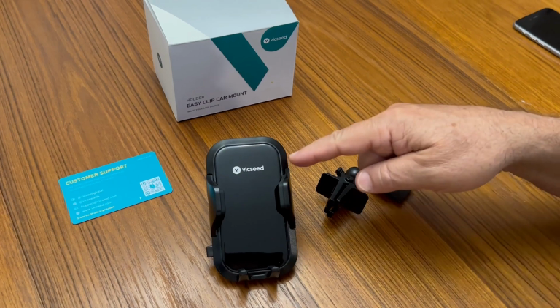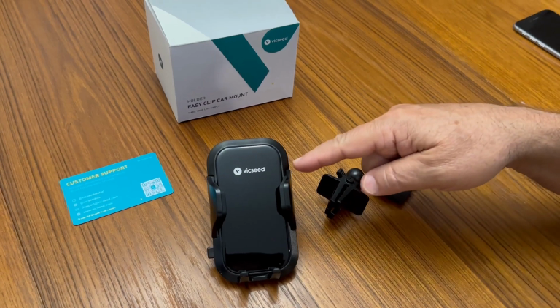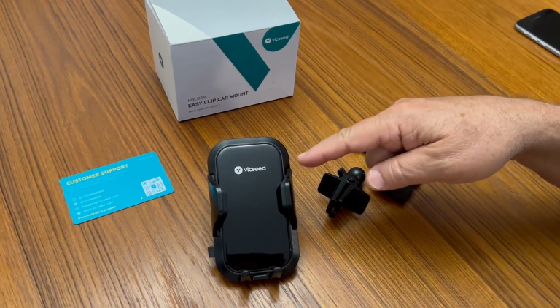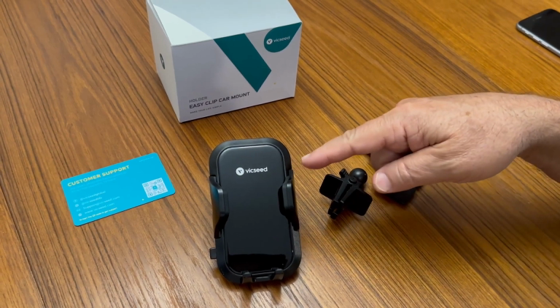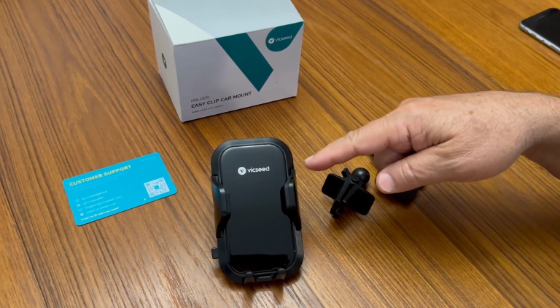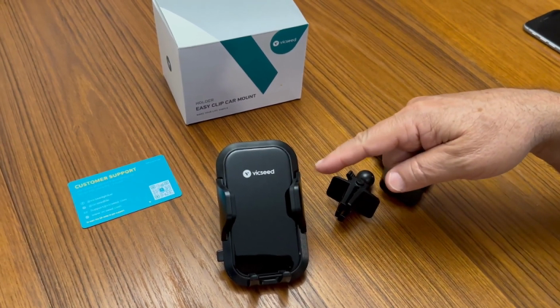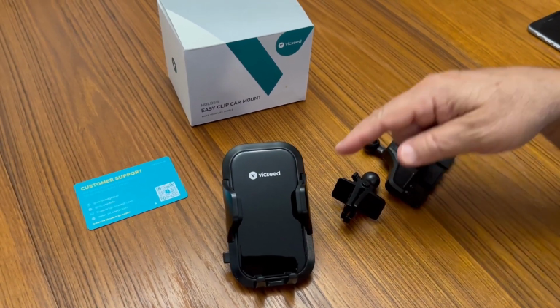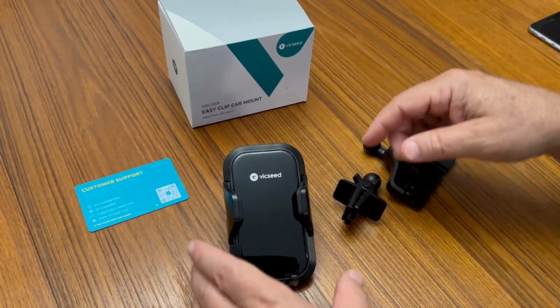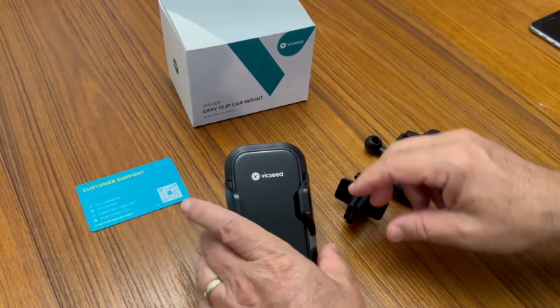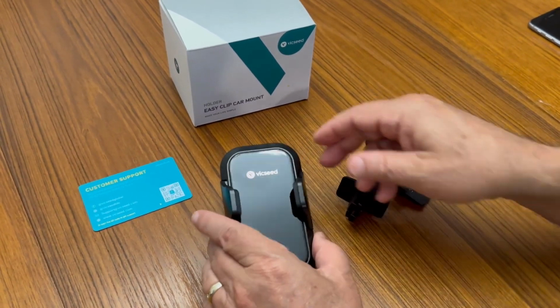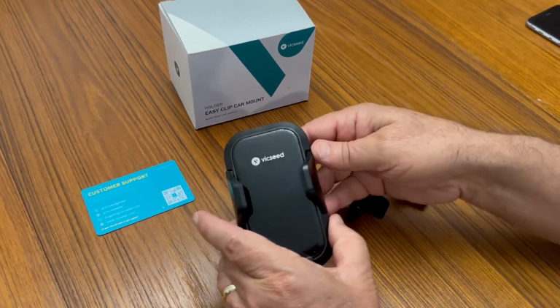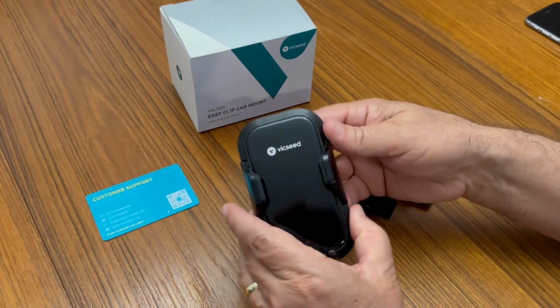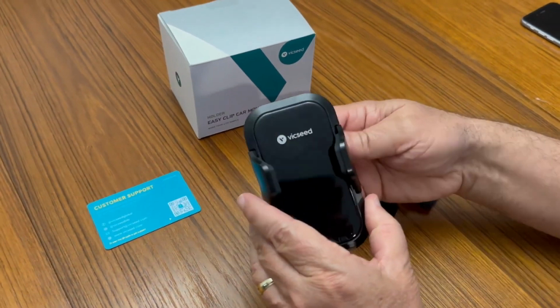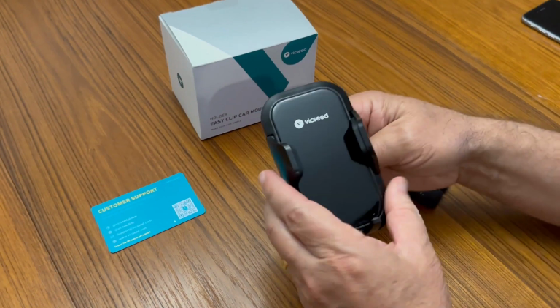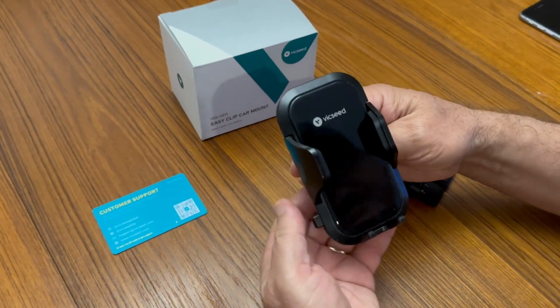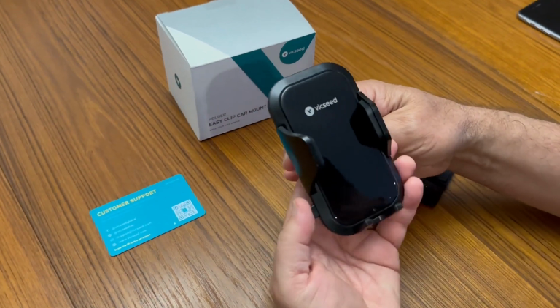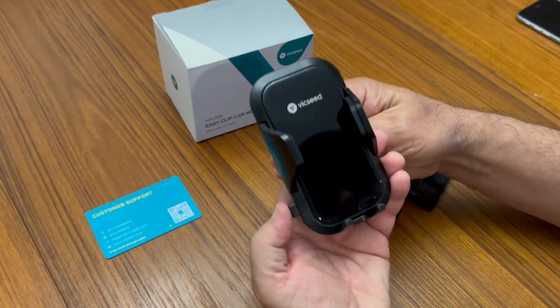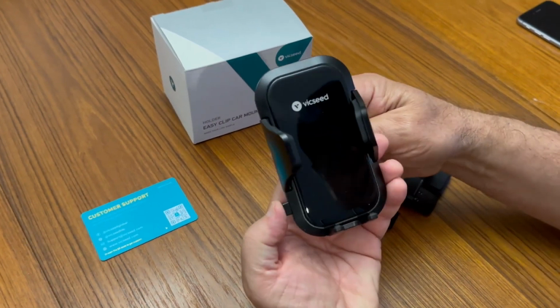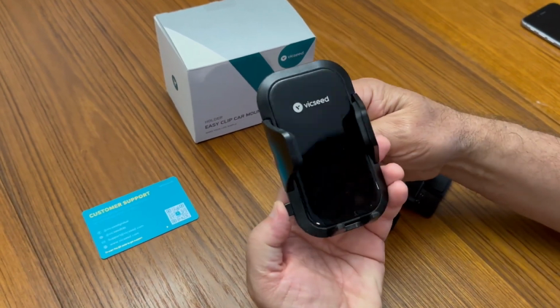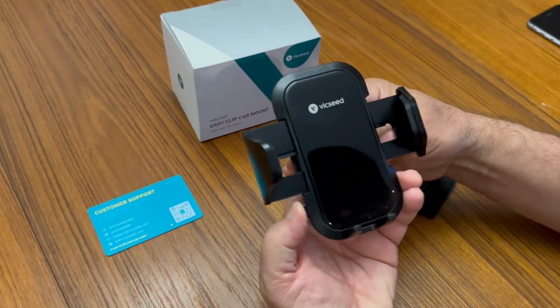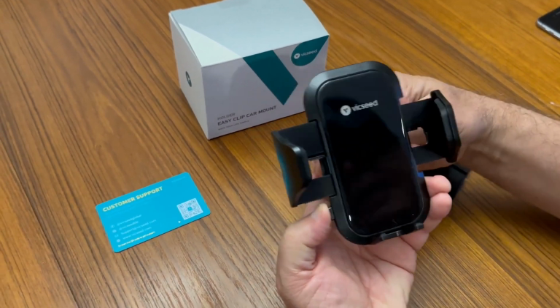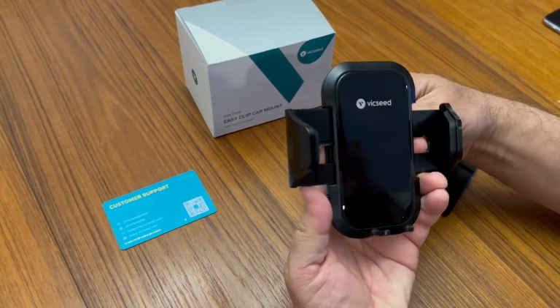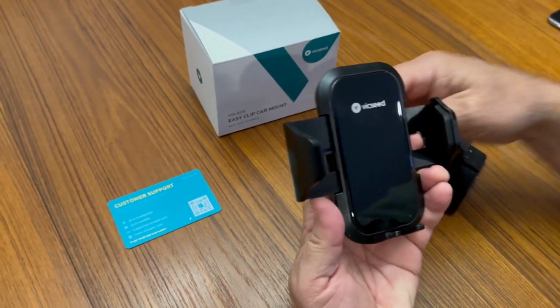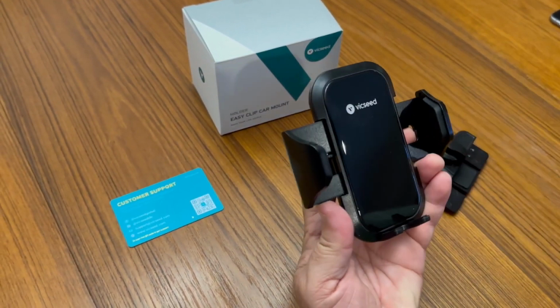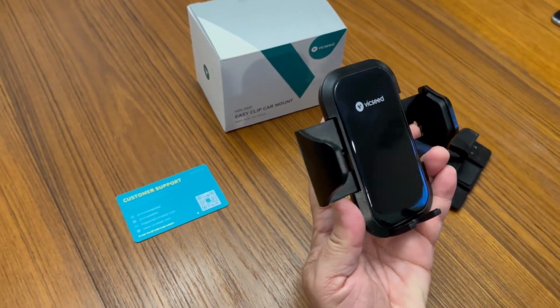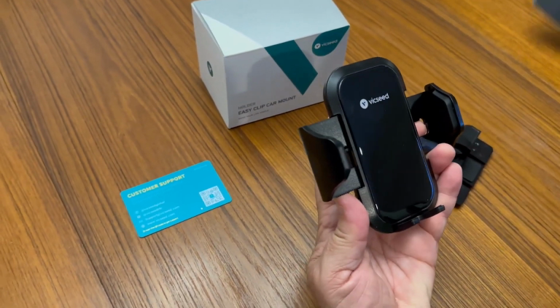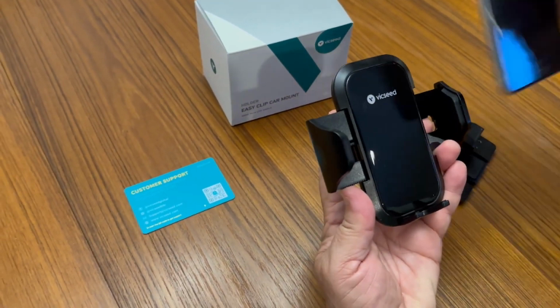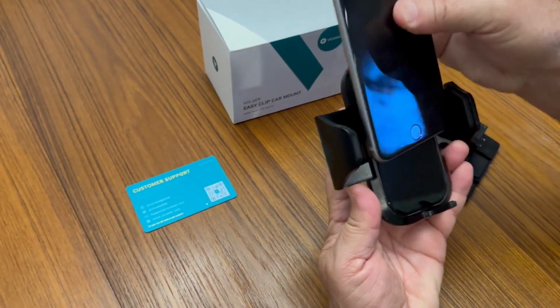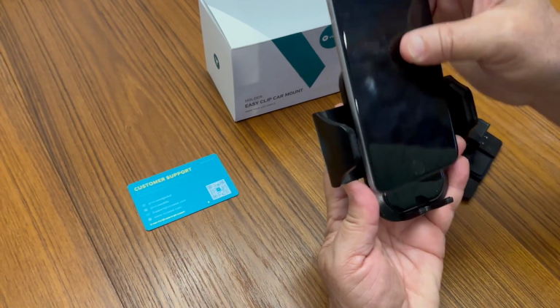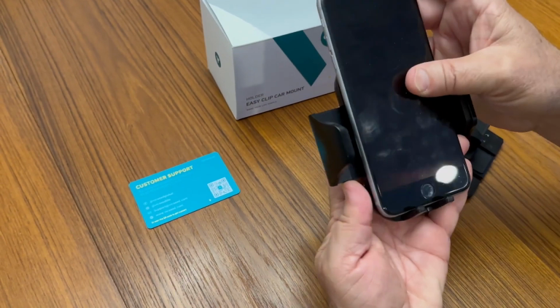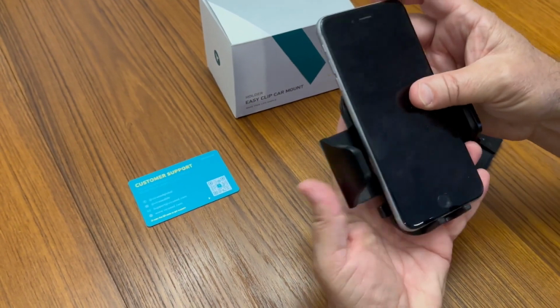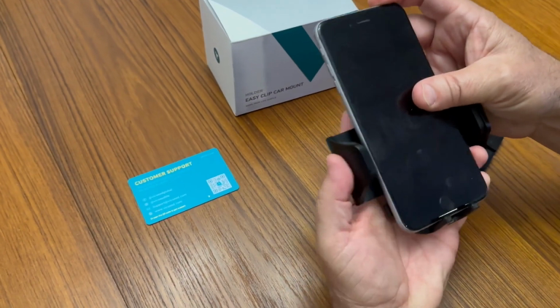This is the Vicks Seed Easy Clip Car Mount. It will hold any size phone by hitting this button right here and releasing the sides, and it can fit your phone in and just clamp it down nice and securely.